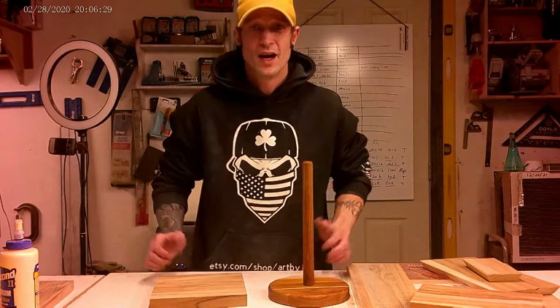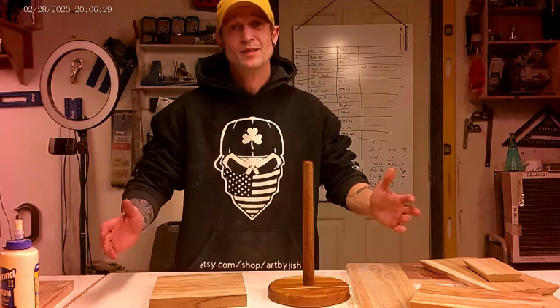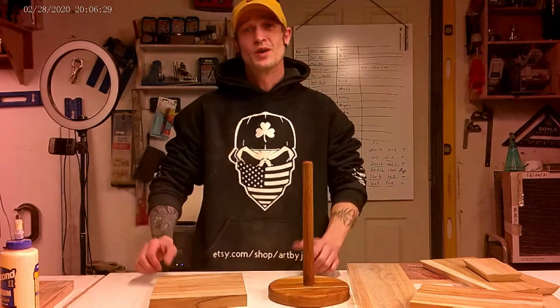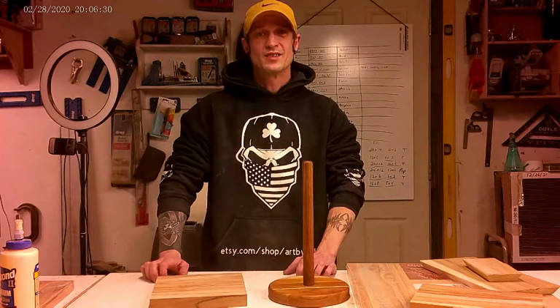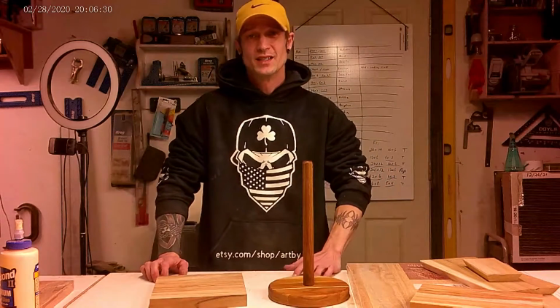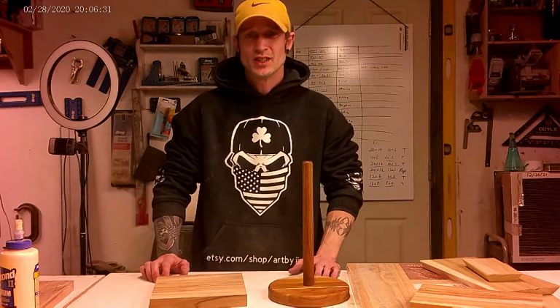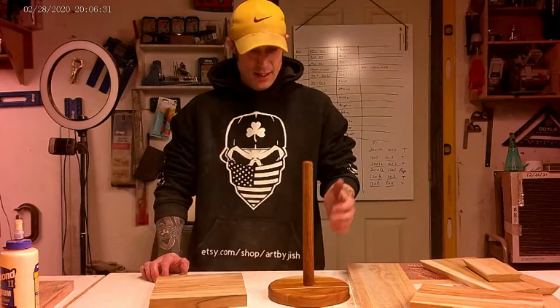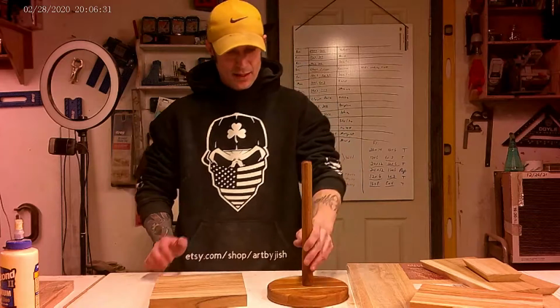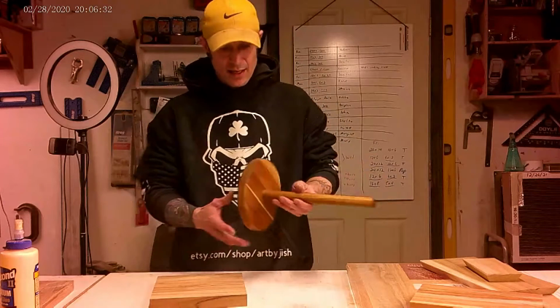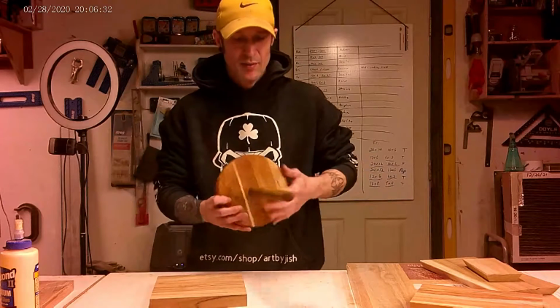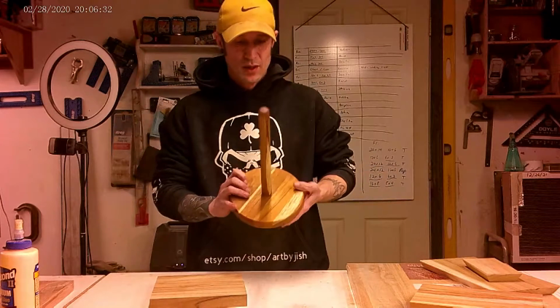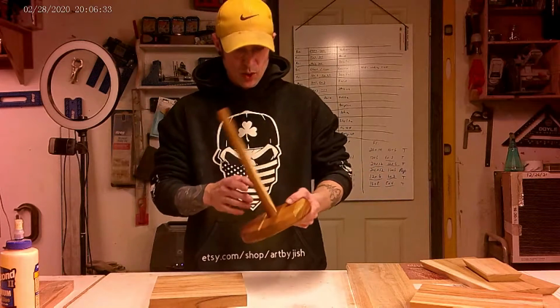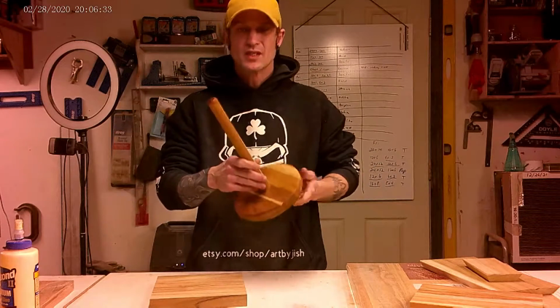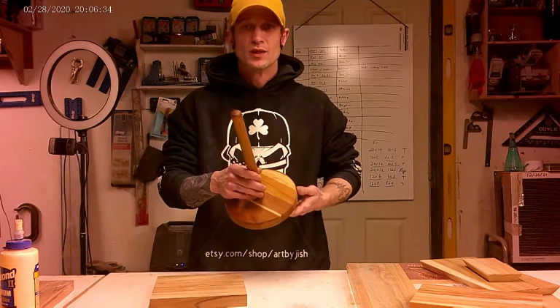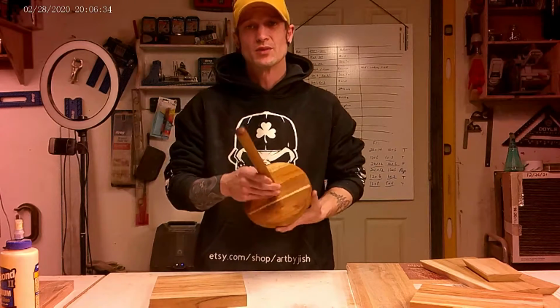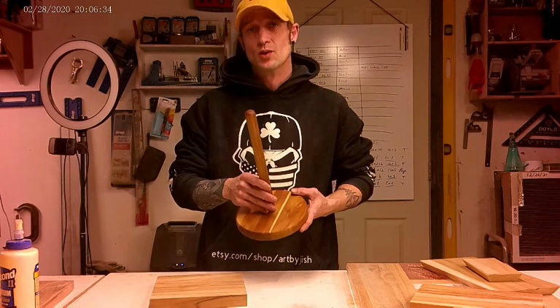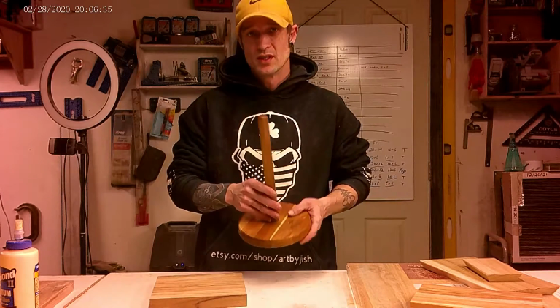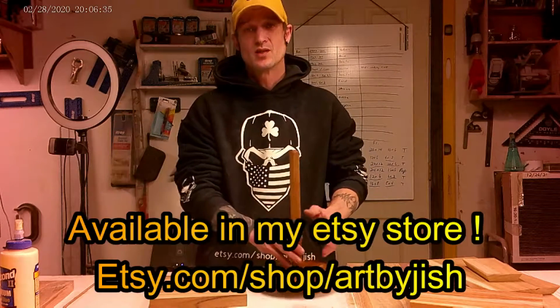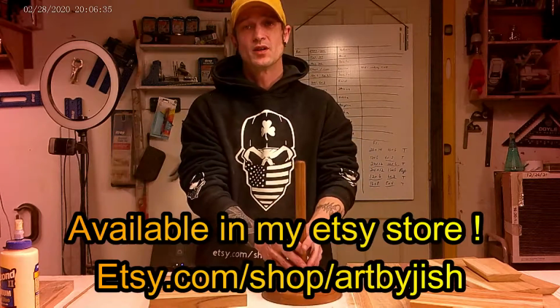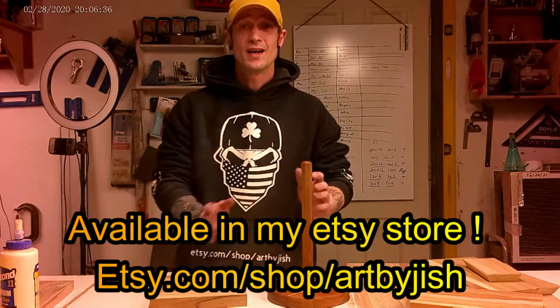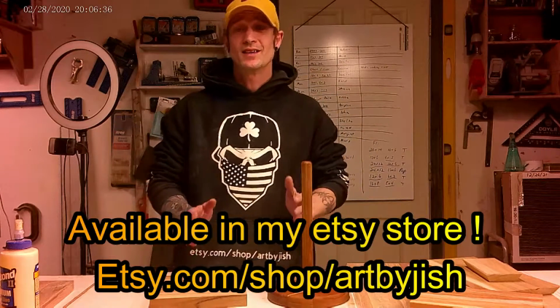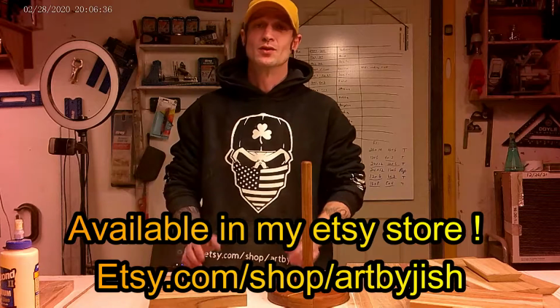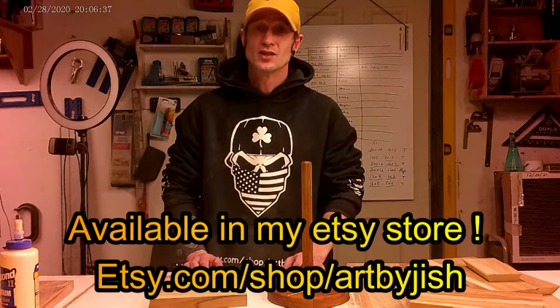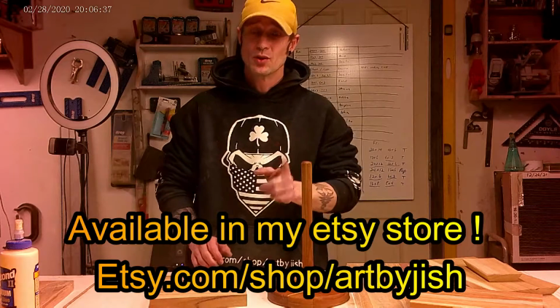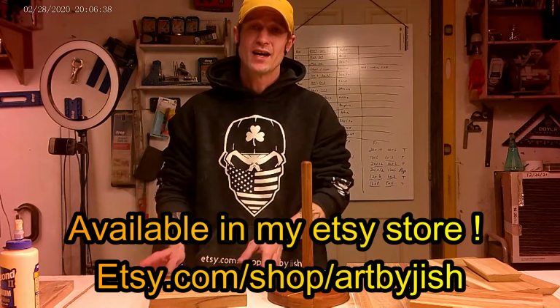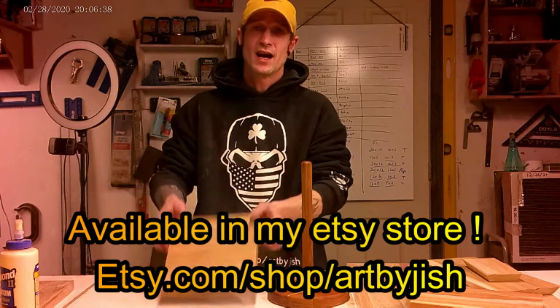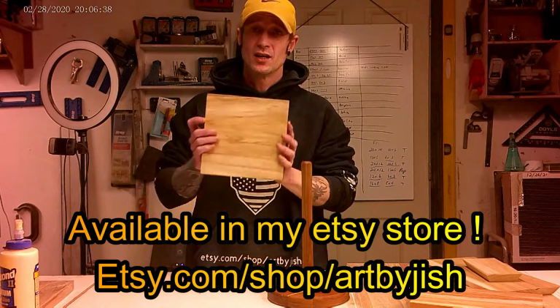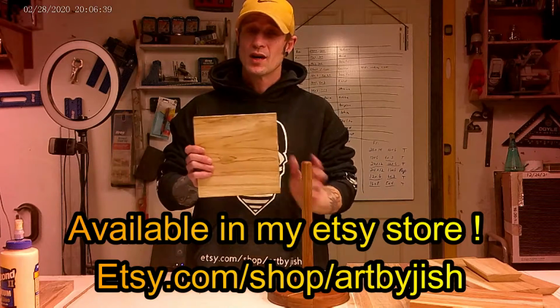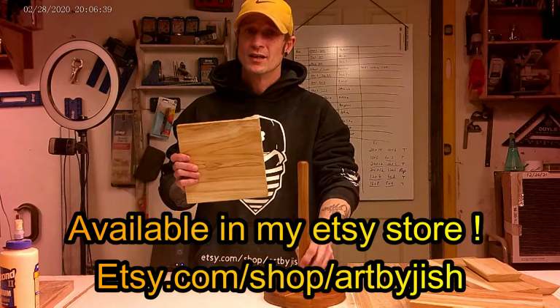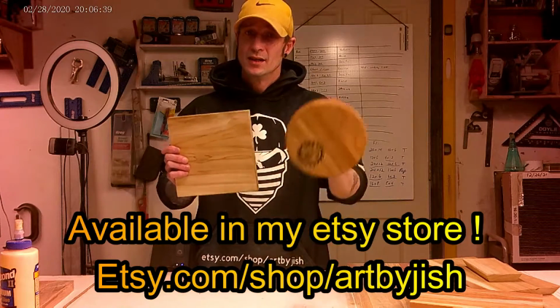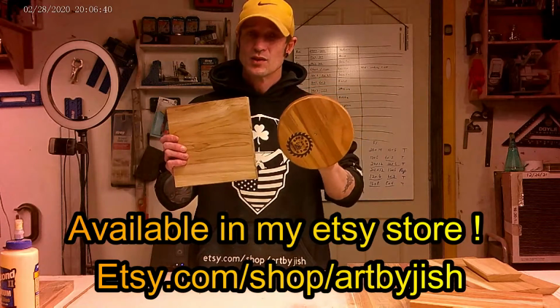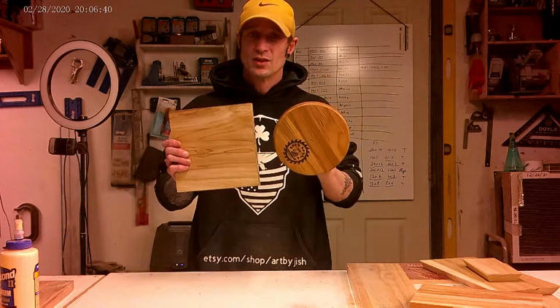Hi, welcome back to Art by Jish. Today I'm going to be making one of these beautiful teak wood paper towel boards. I figured why not take the opportunity to show you guys how to cut the square into a circle.